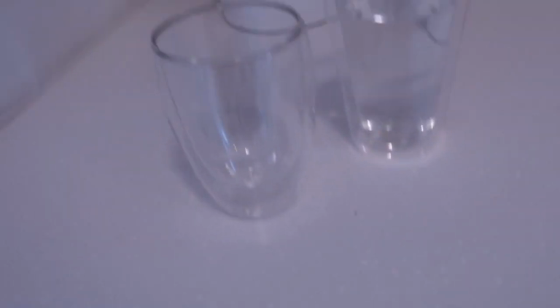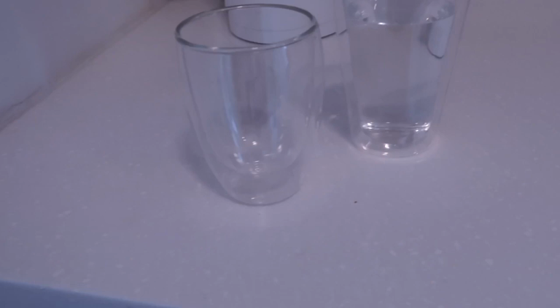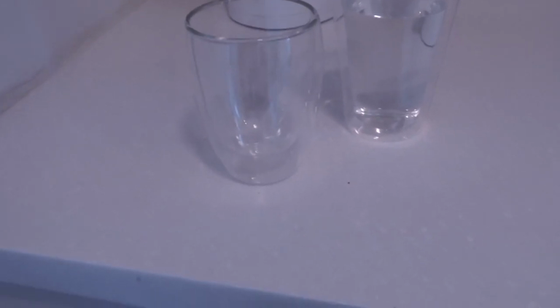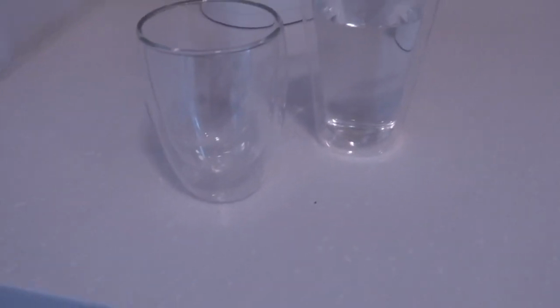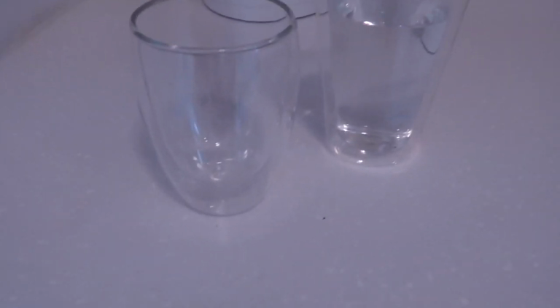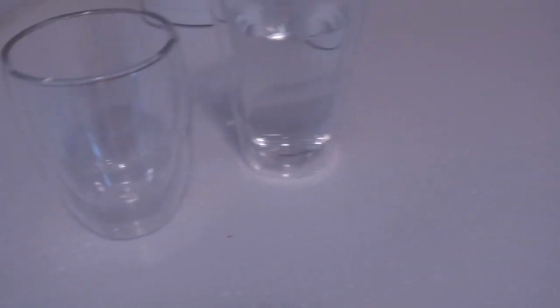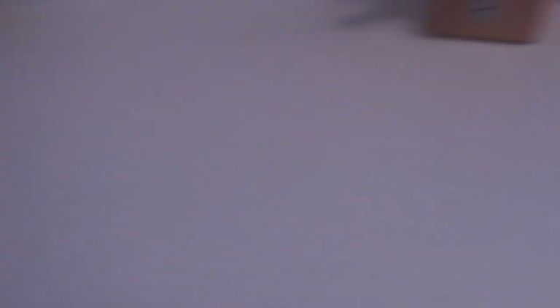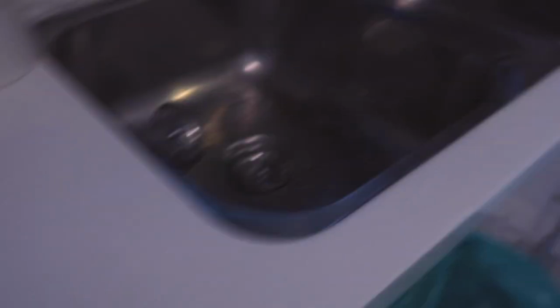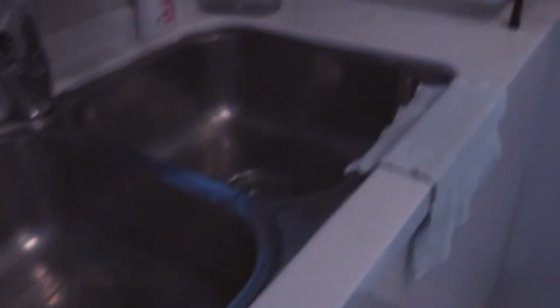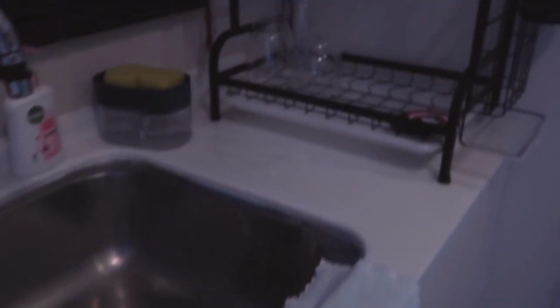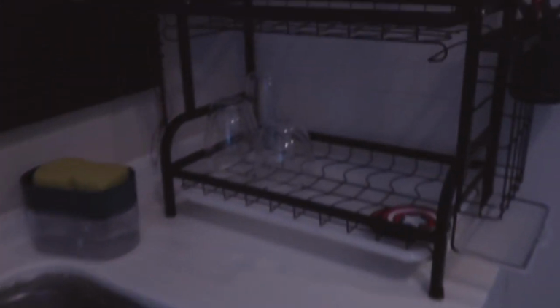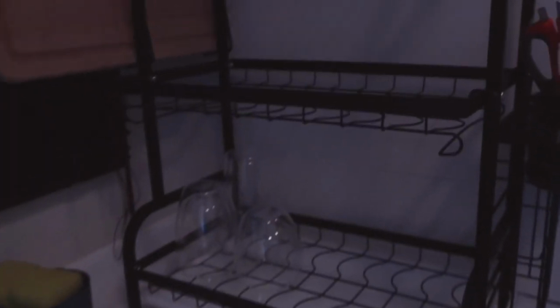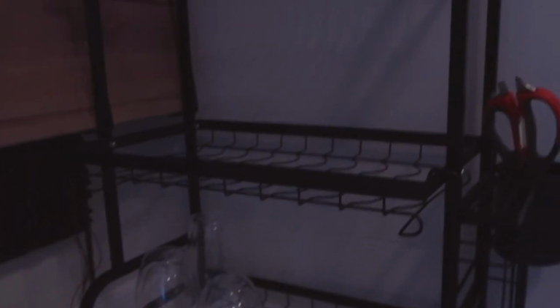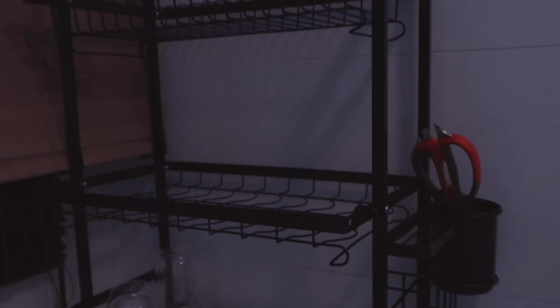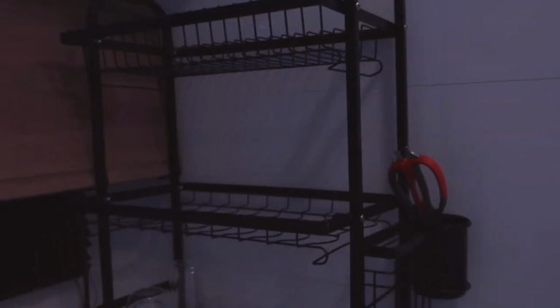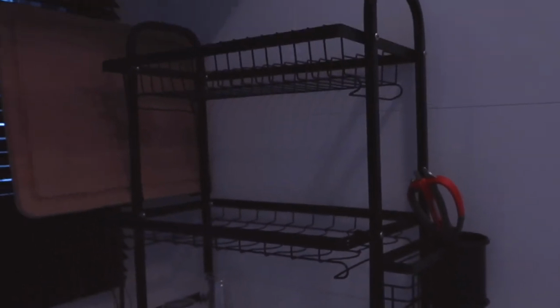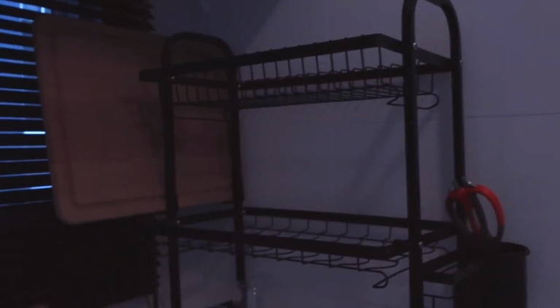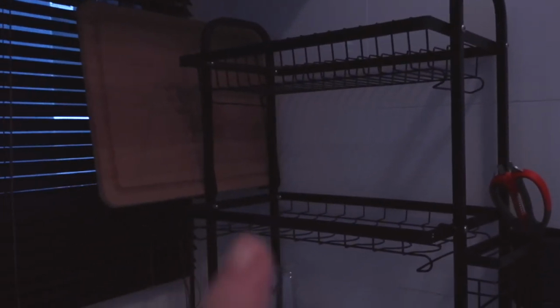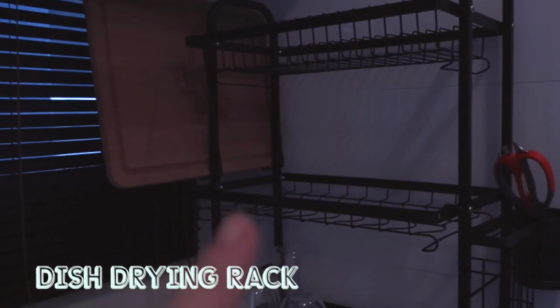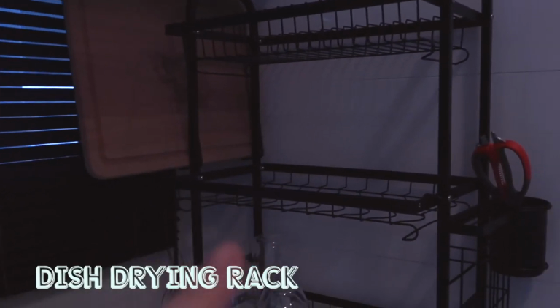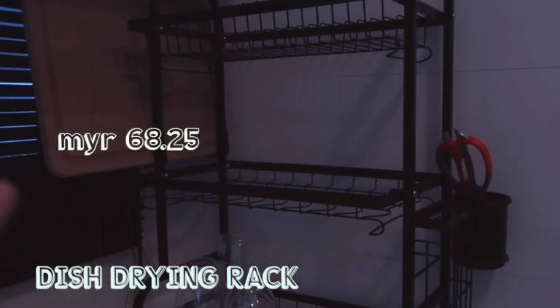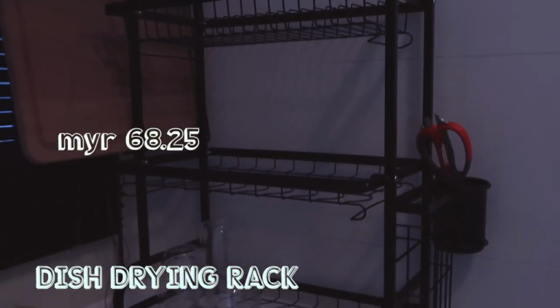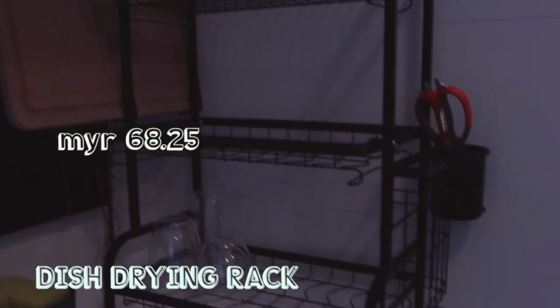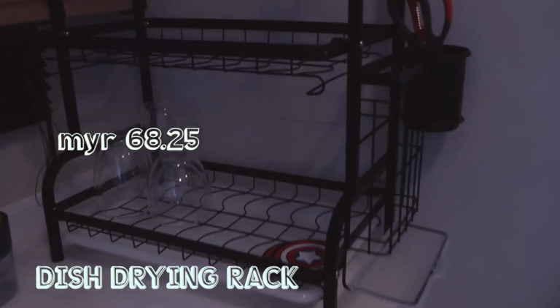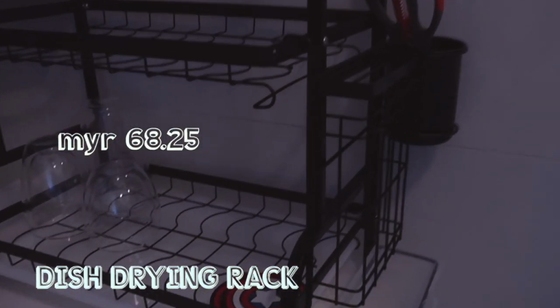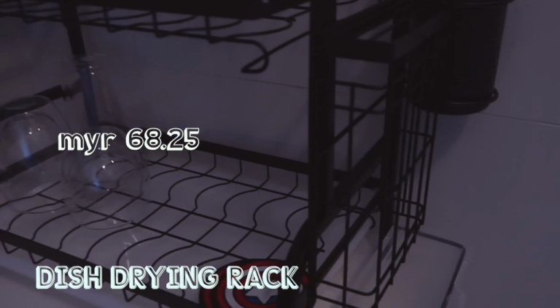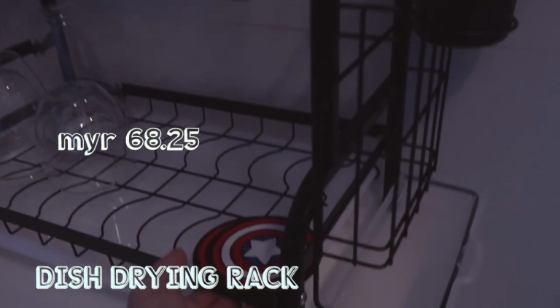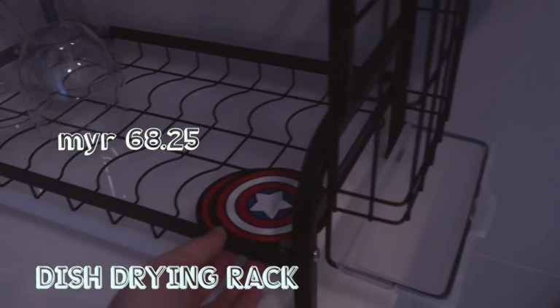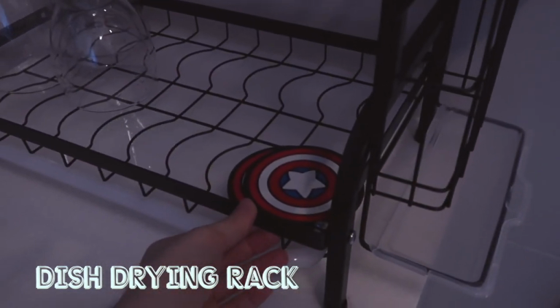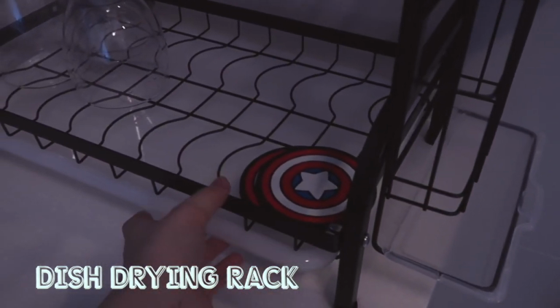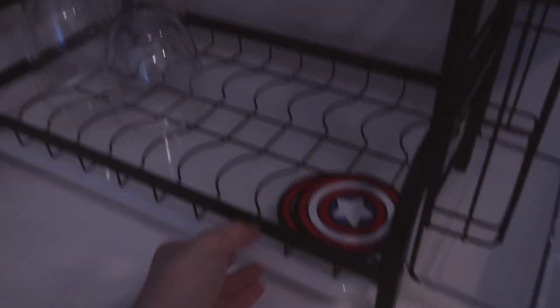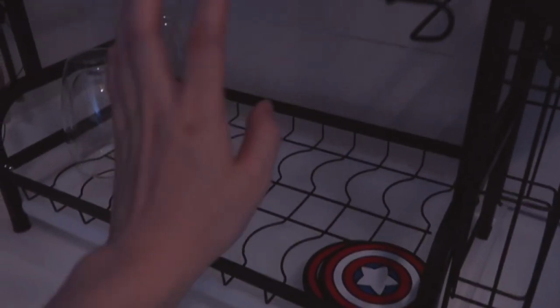Instead of a water dispenser, what we did was buy a kettle. This boils water like any other kettle. It's a Xiaomi smart kettle, but it's not the pro version.